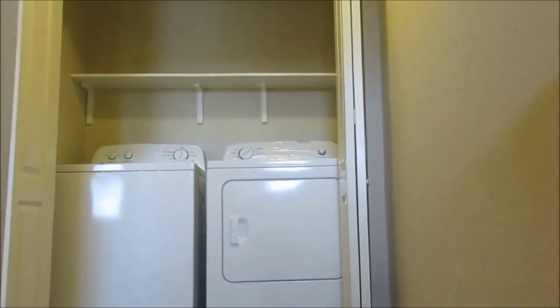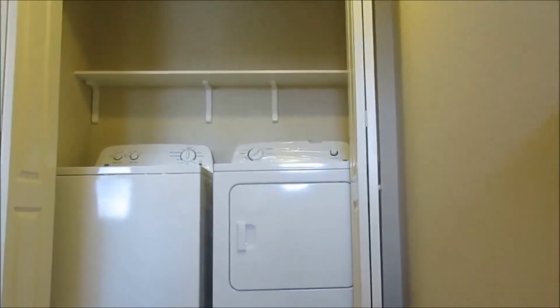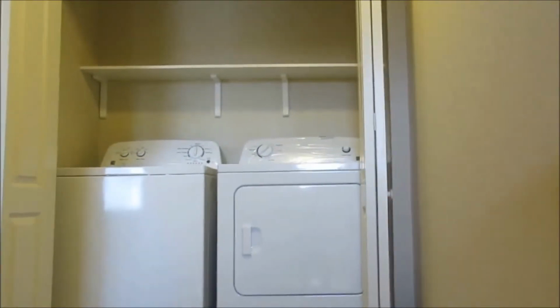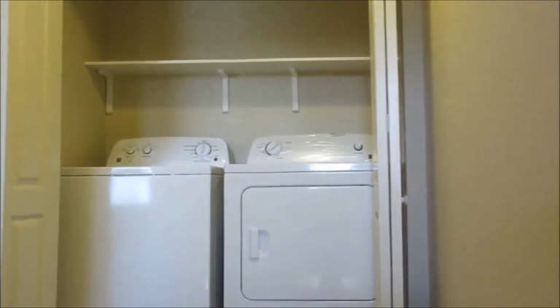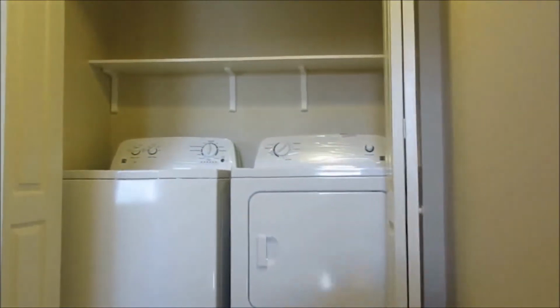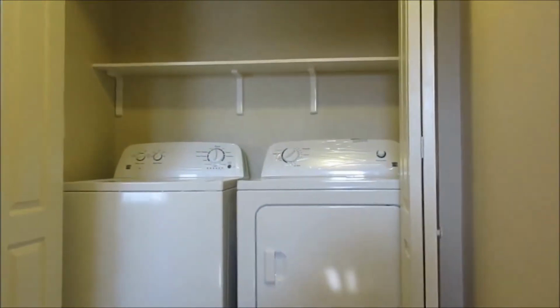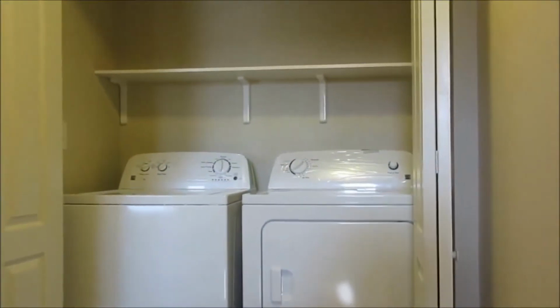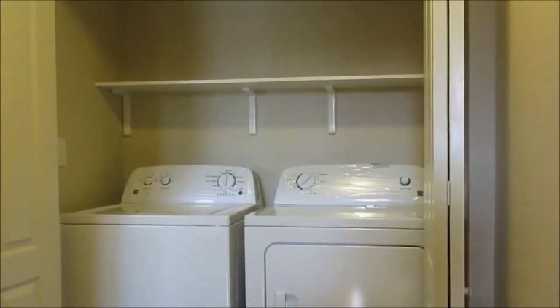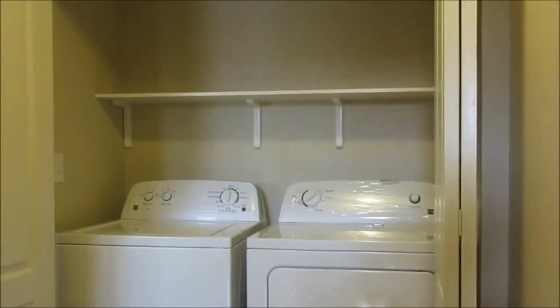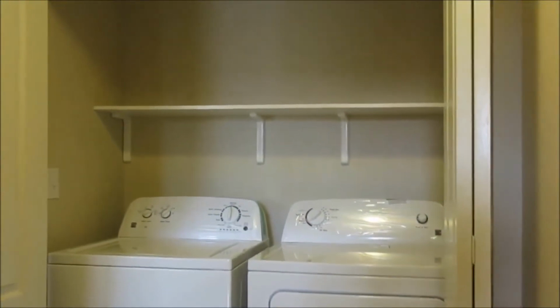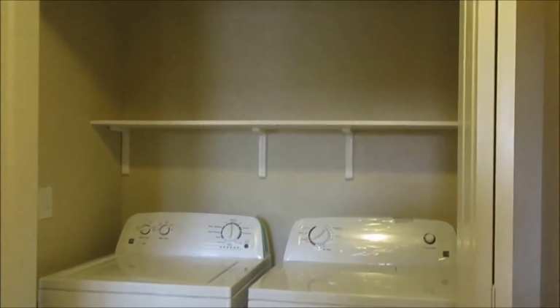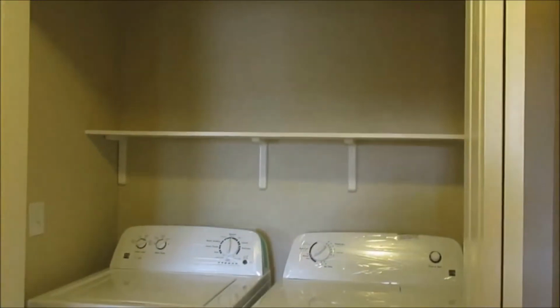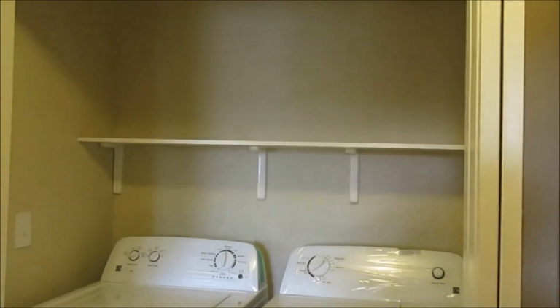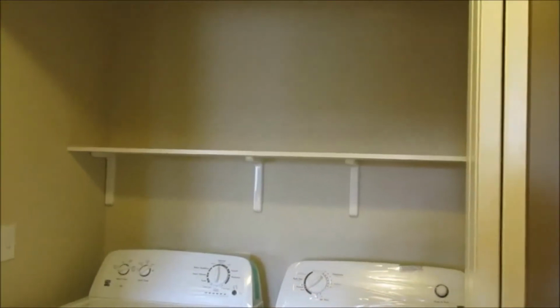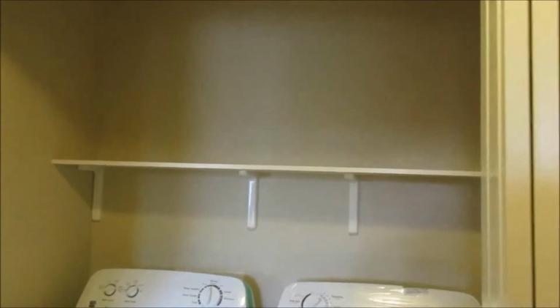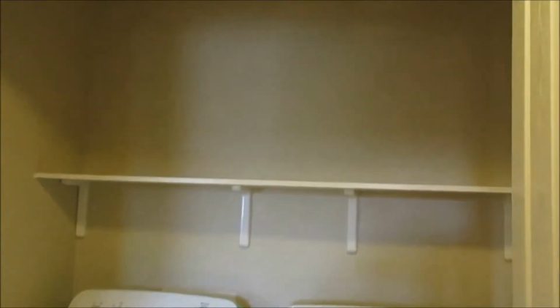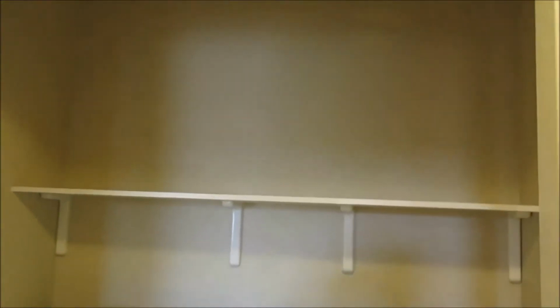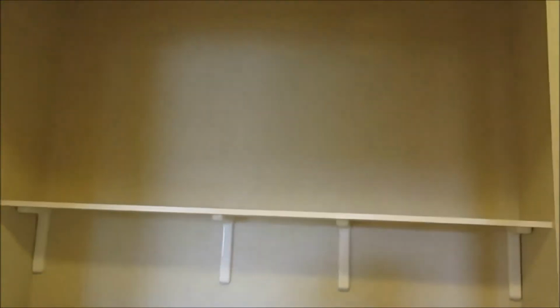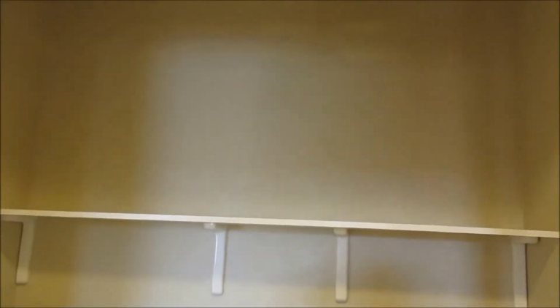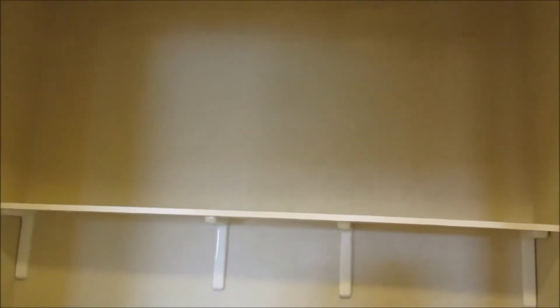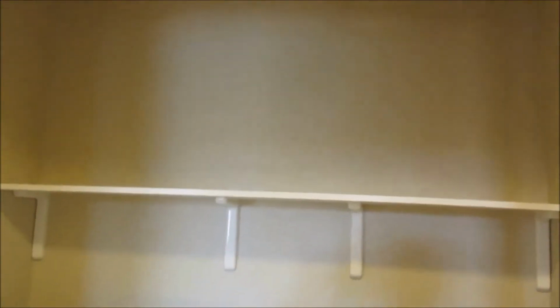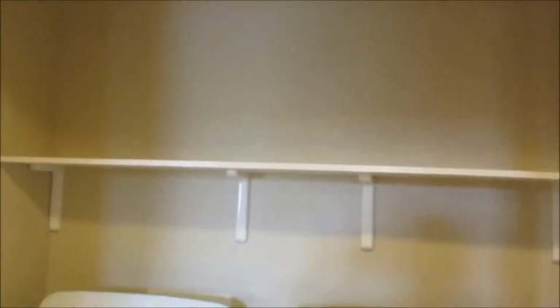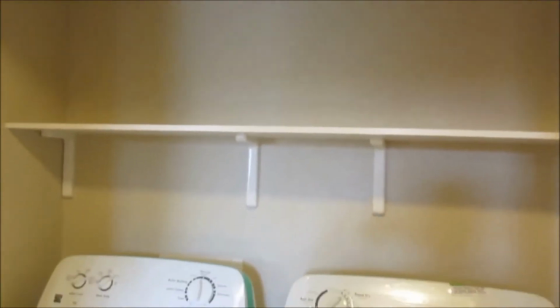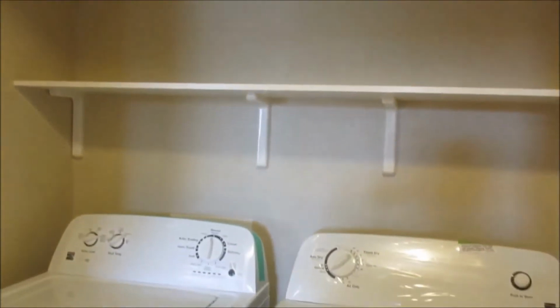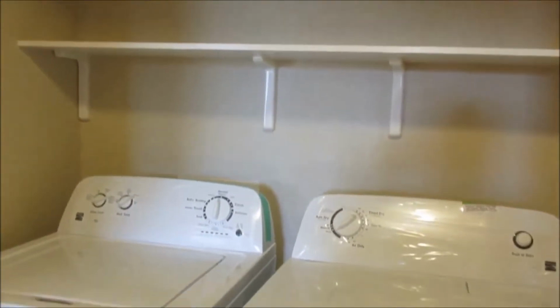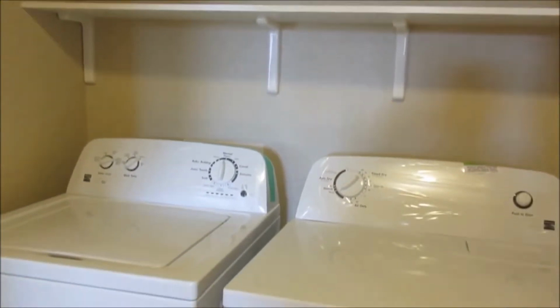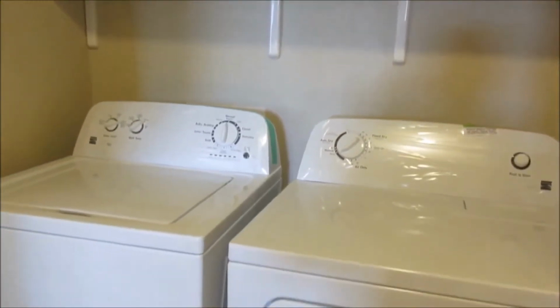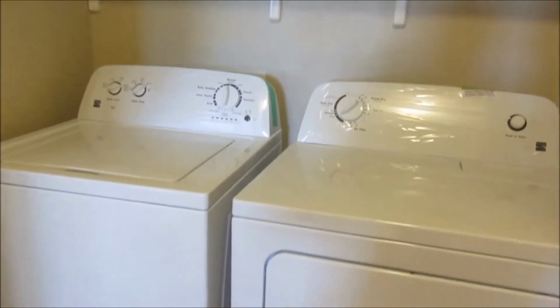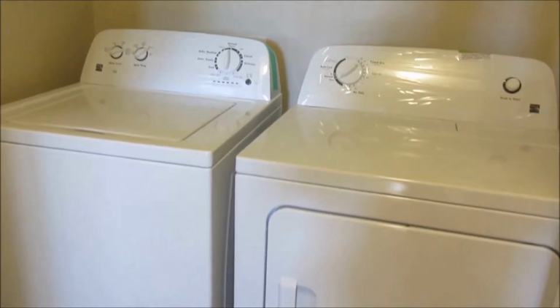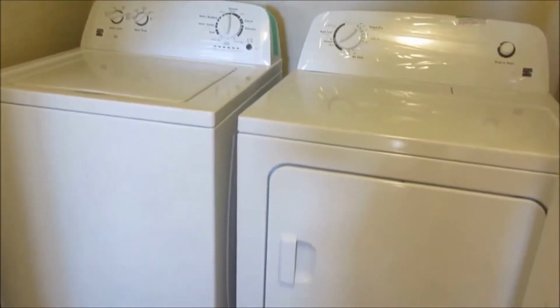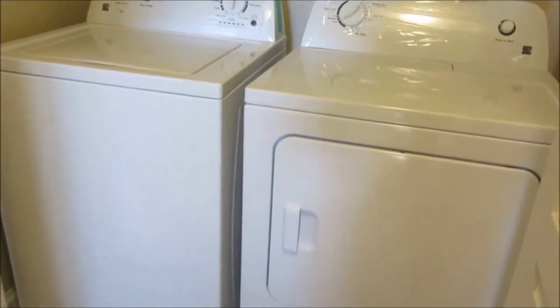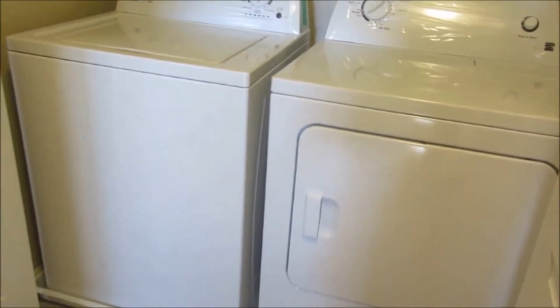At the top of the stairs we have a brand new washer and dryer. Plenty of room on the shelf to have all of your laundry supplies.